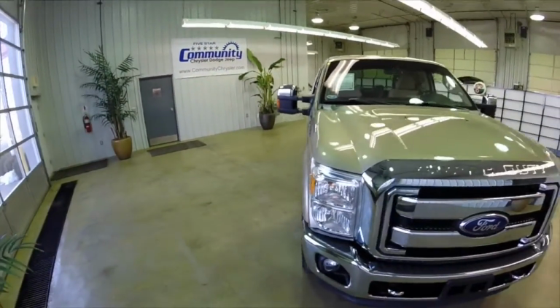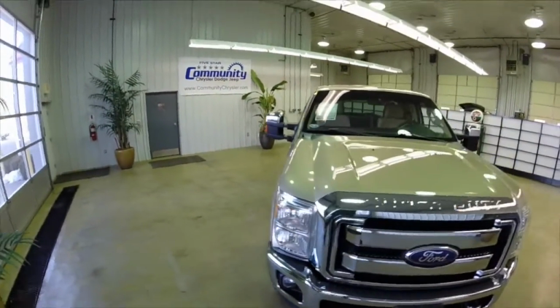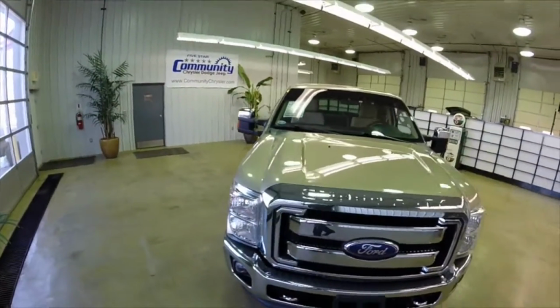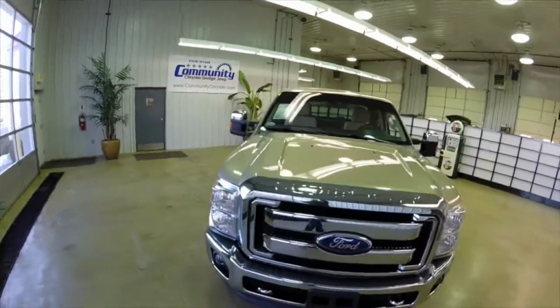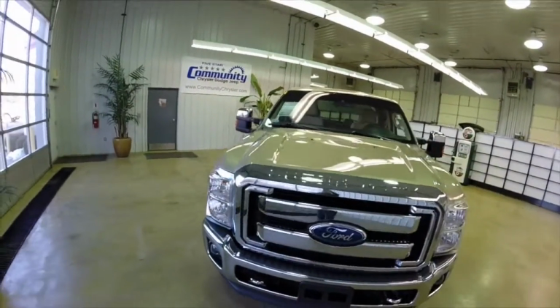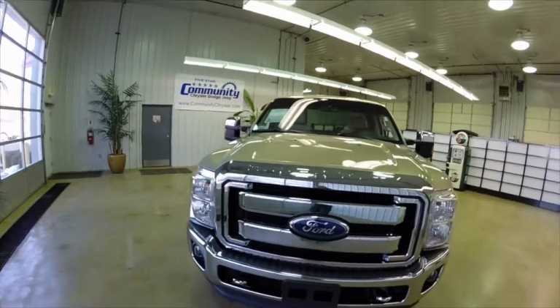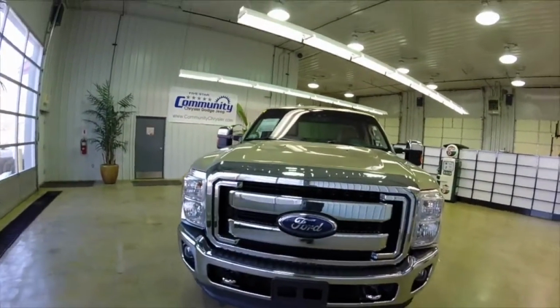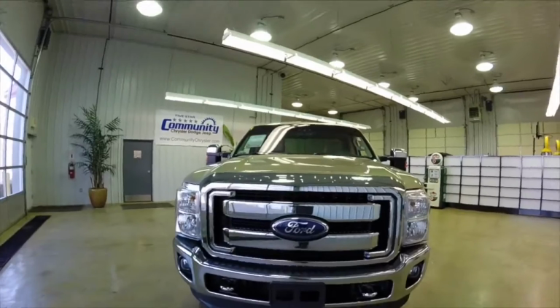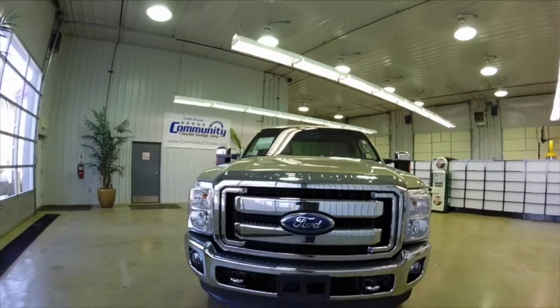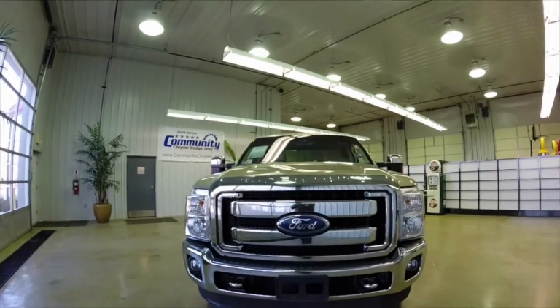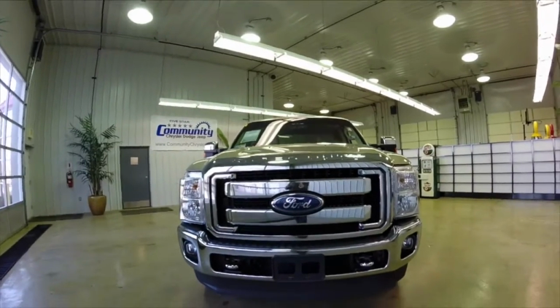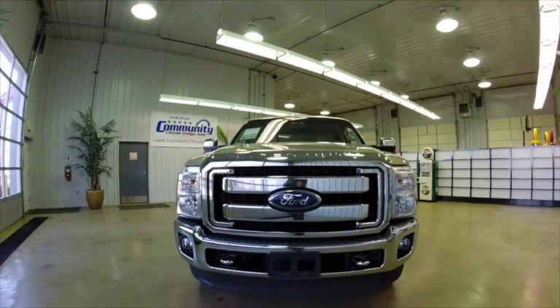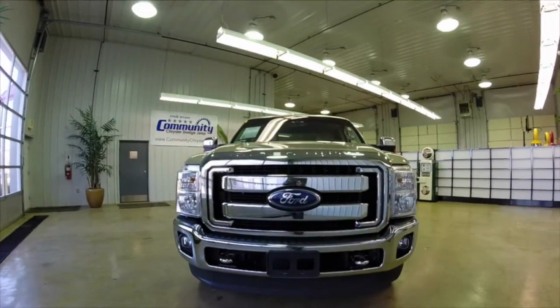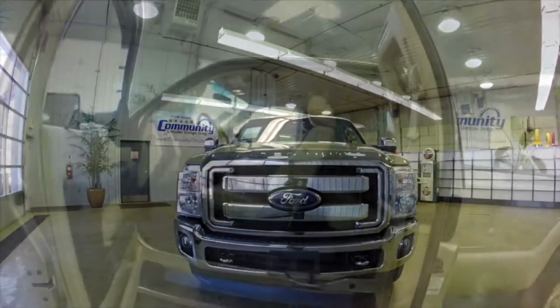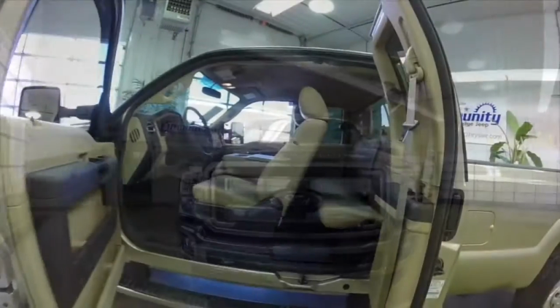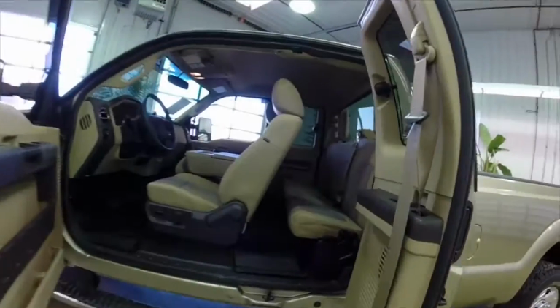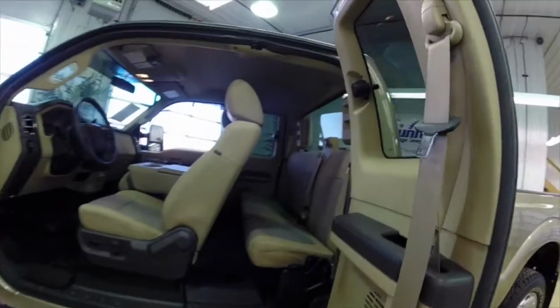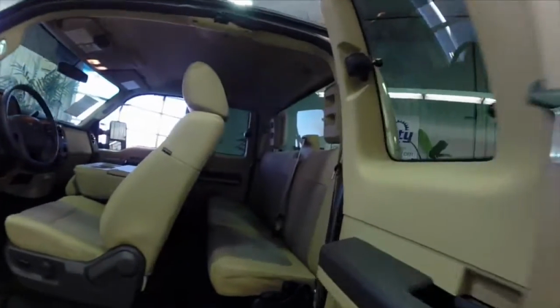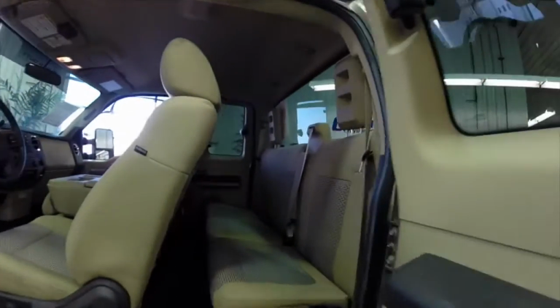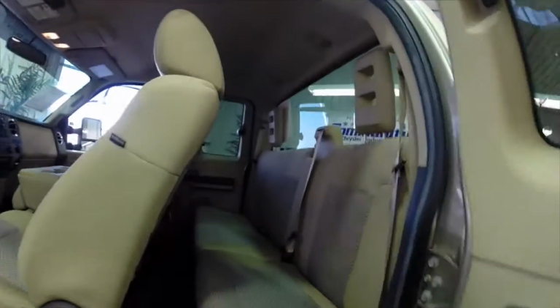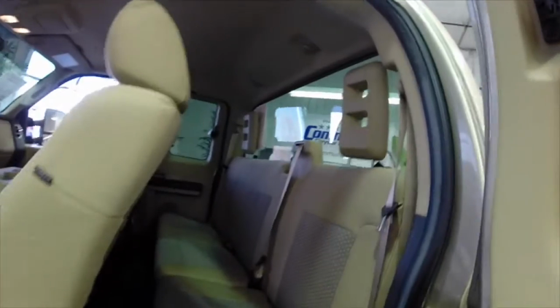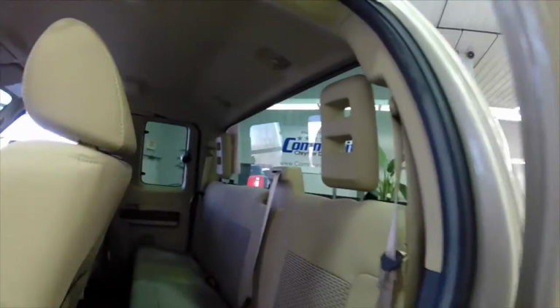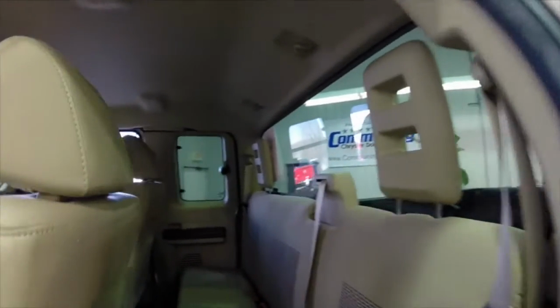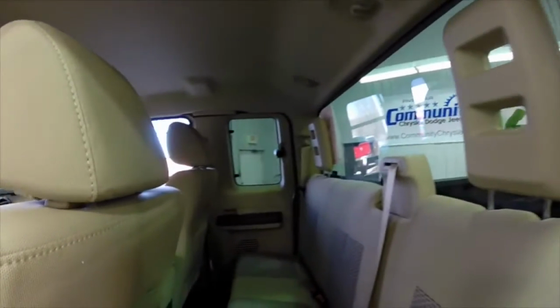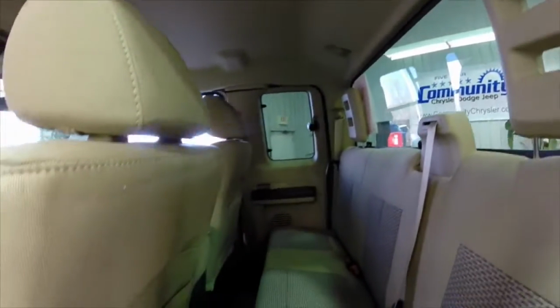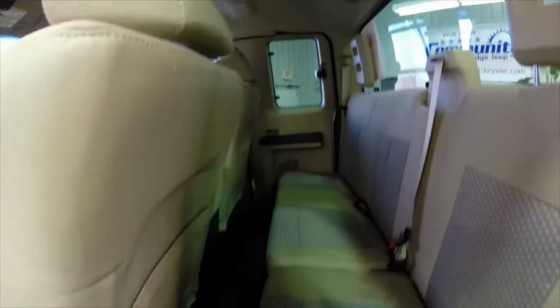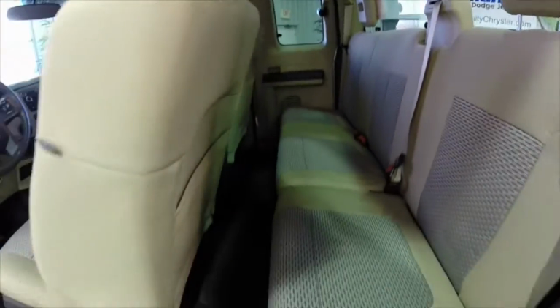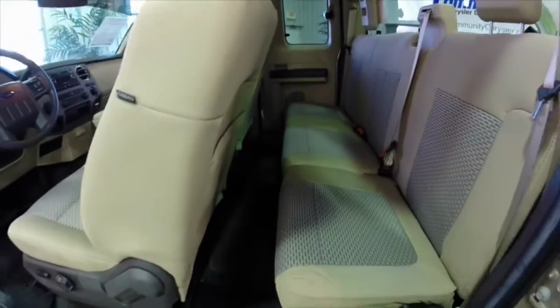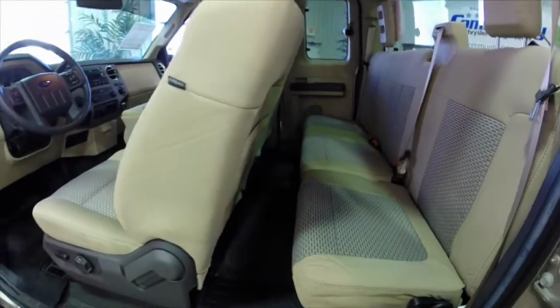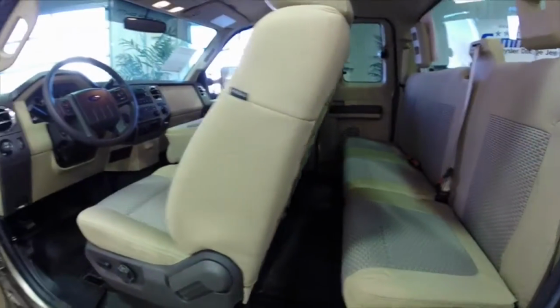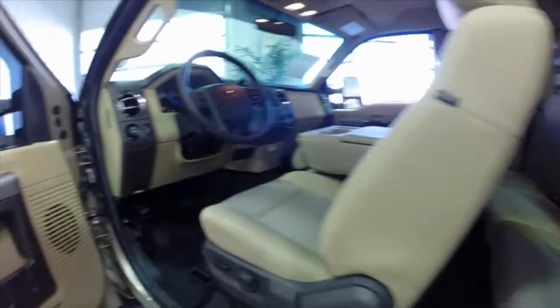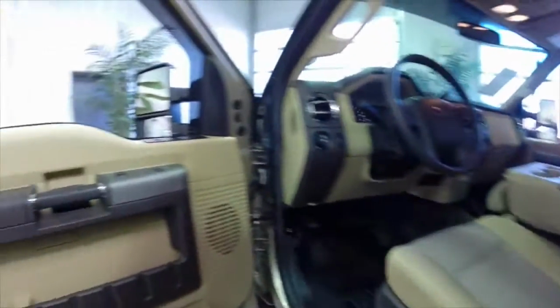Let's go ahead and take a look at the interior. Inside, seating for three across in the back seat.